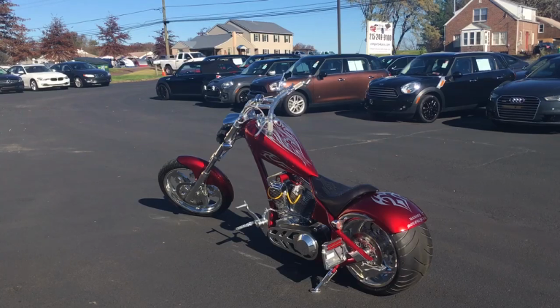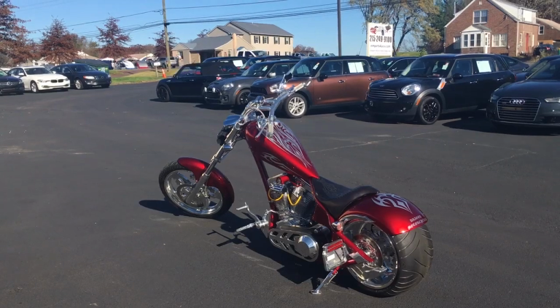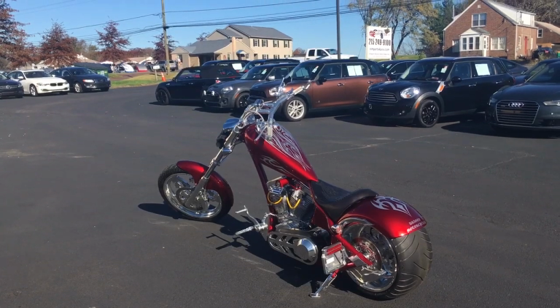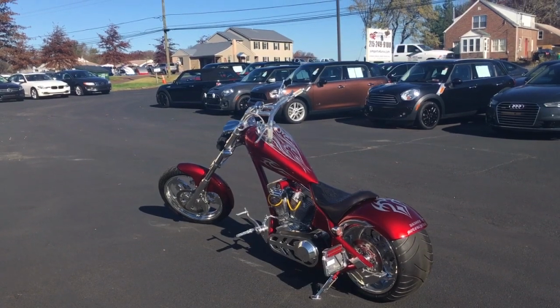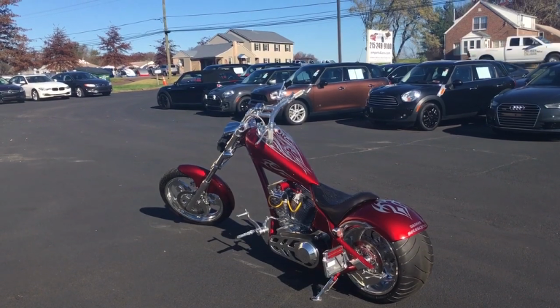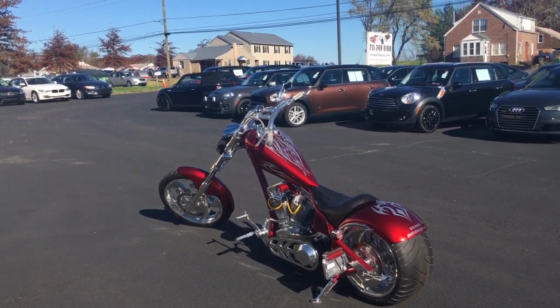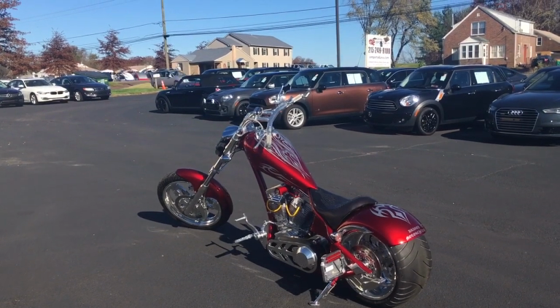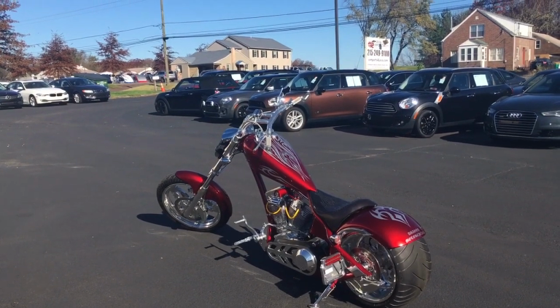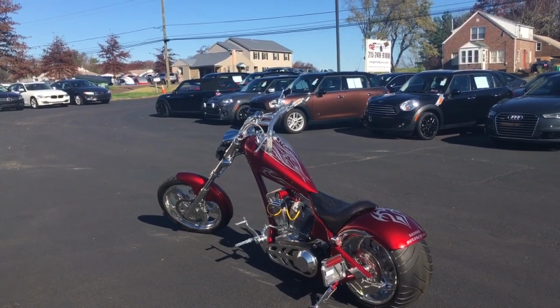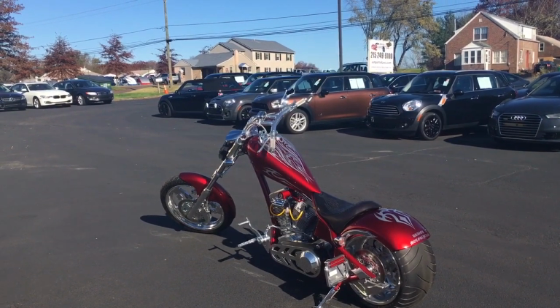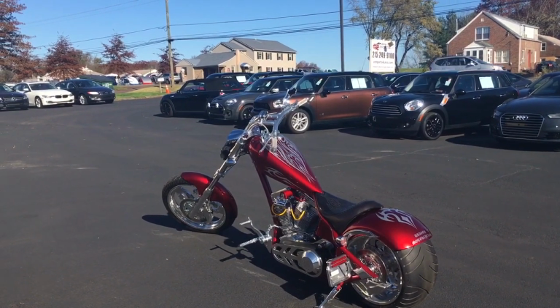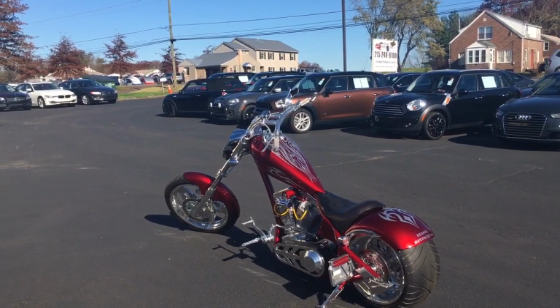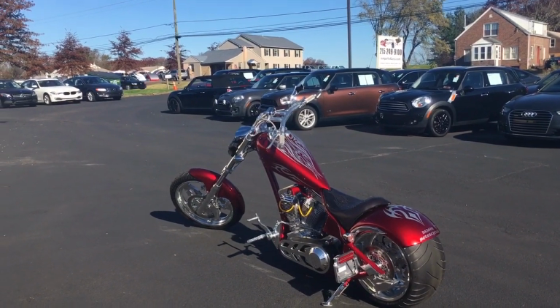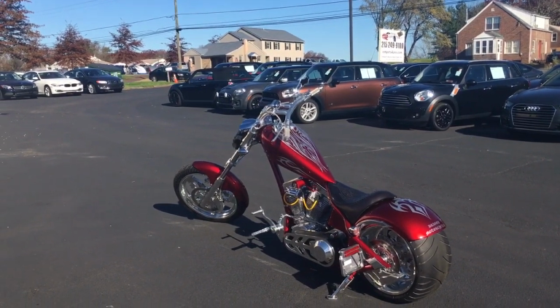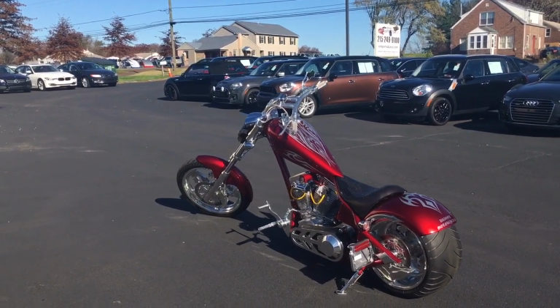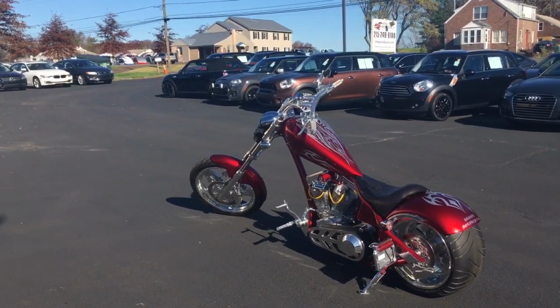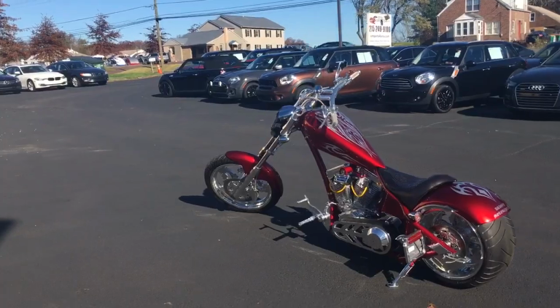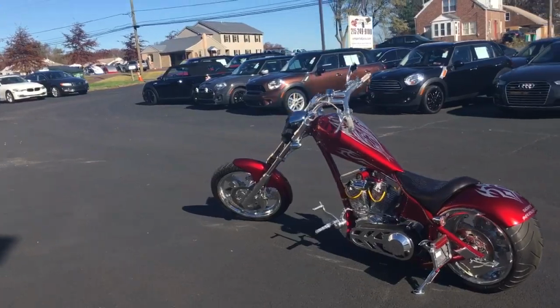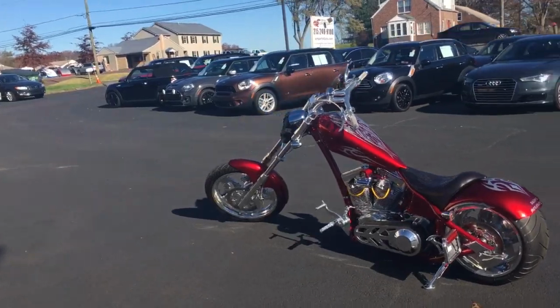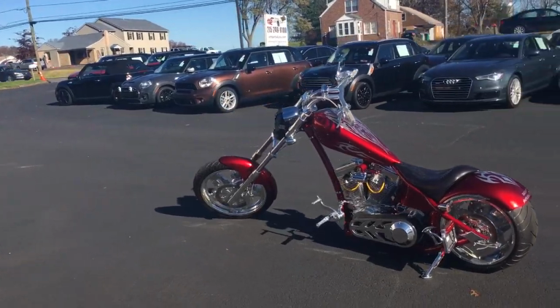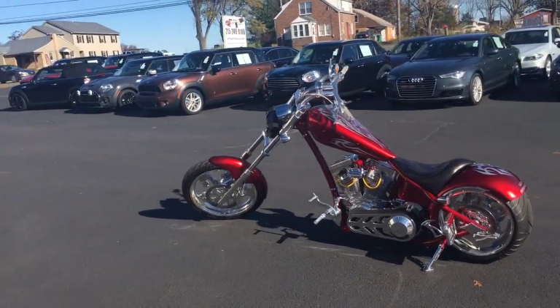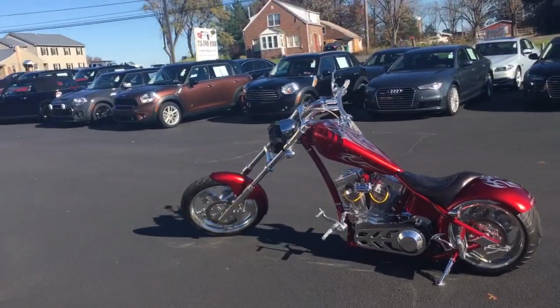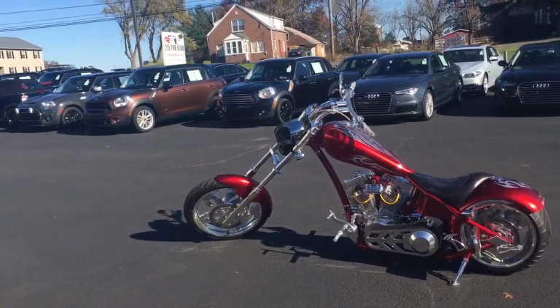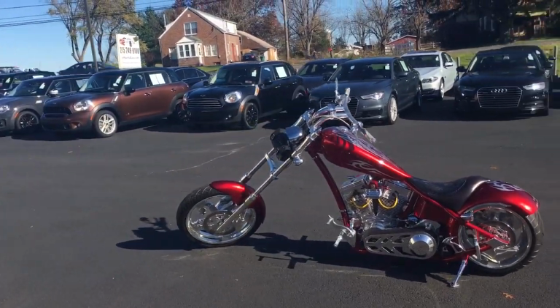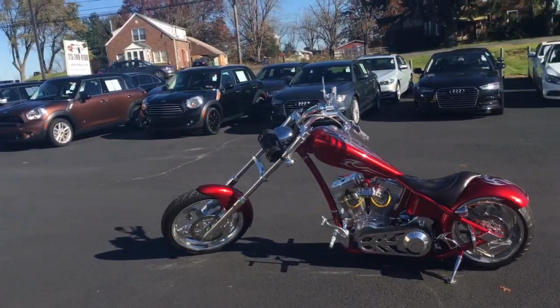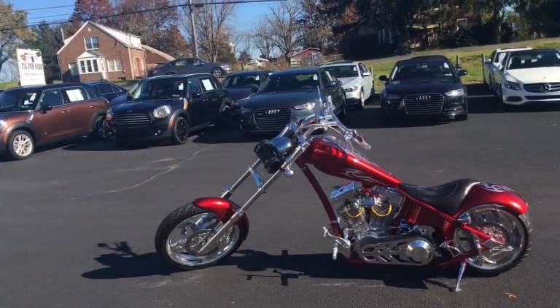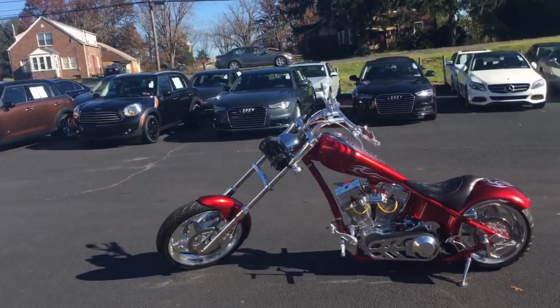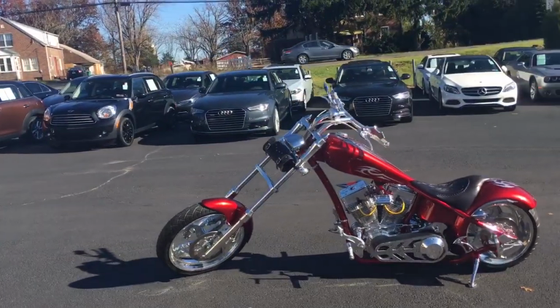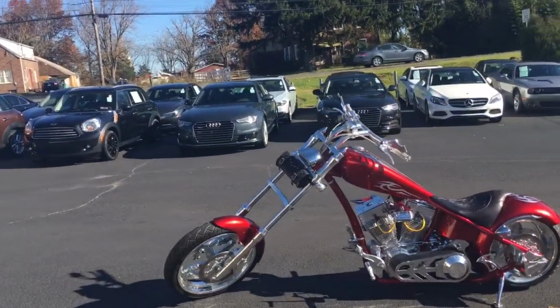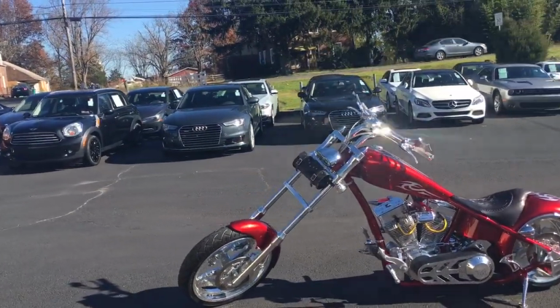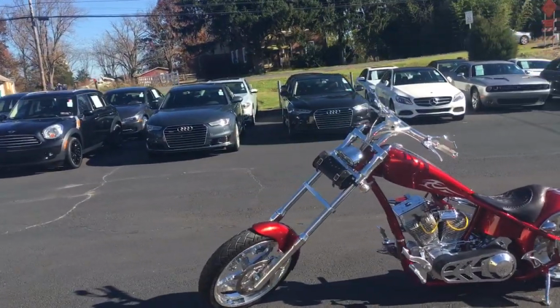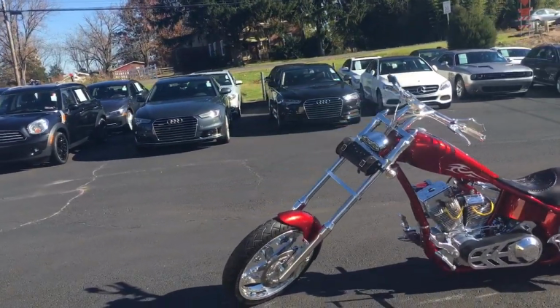Hey, we're here today at PM Ports 4 Less talking about a recent addition to our inventory. We have something a little bit different today — it's a 2006 Borghett Bike Works Dragon Chopper.